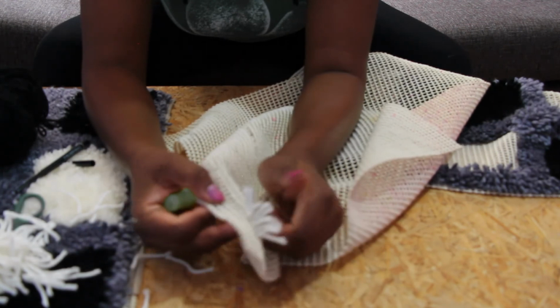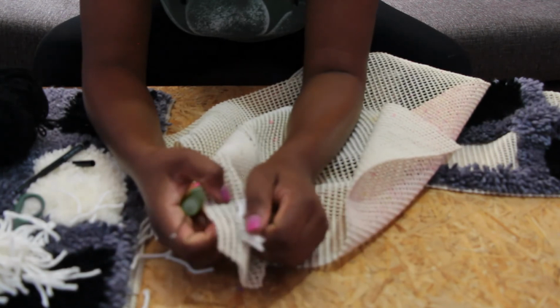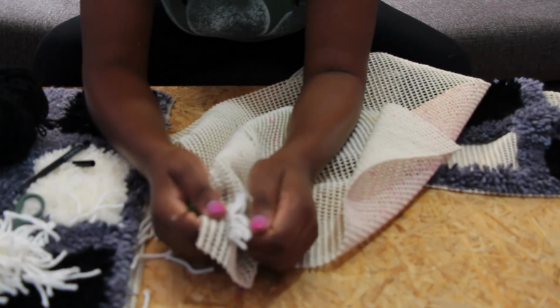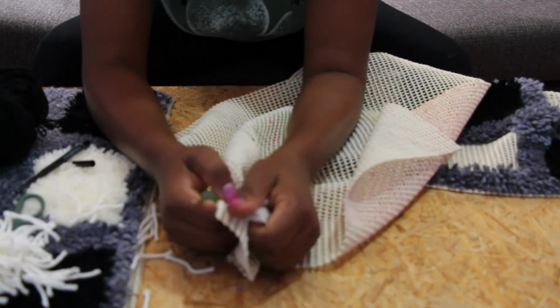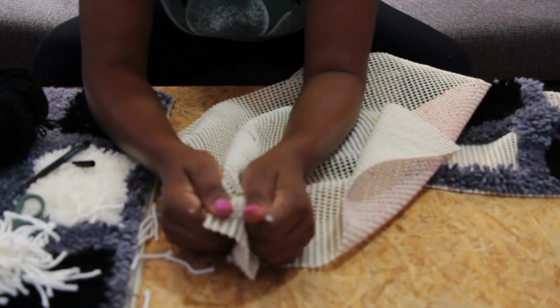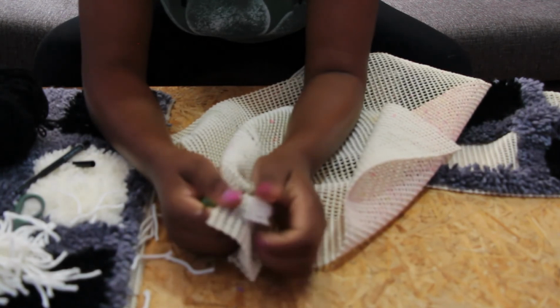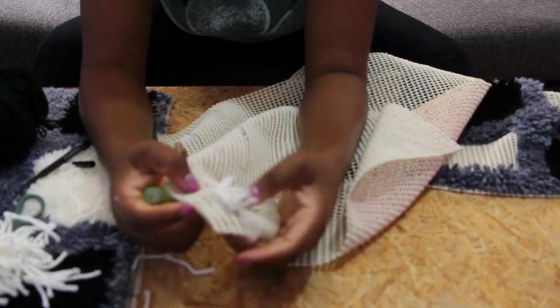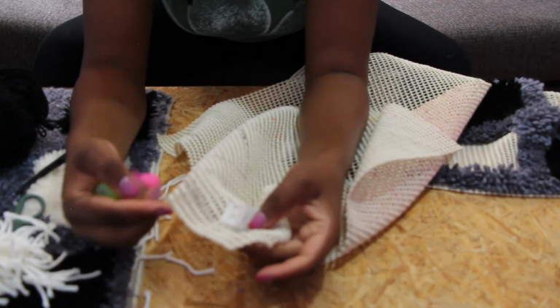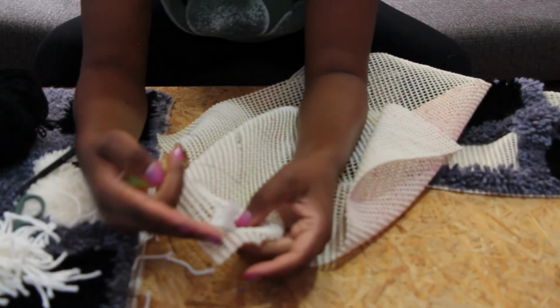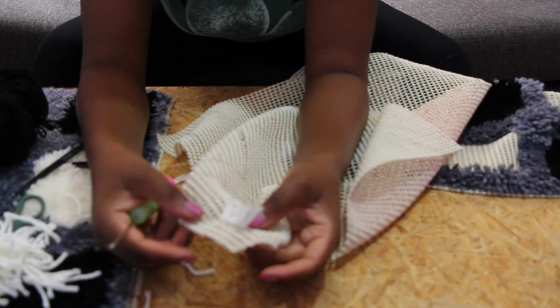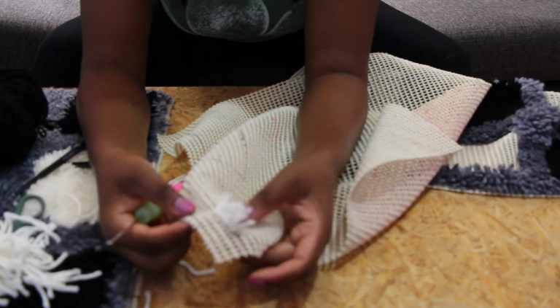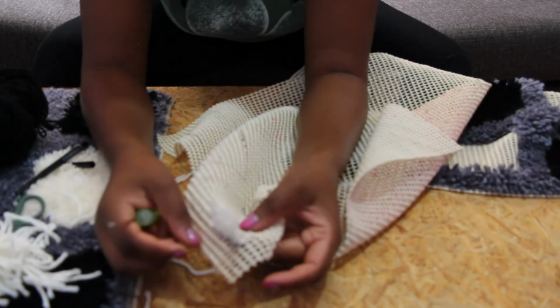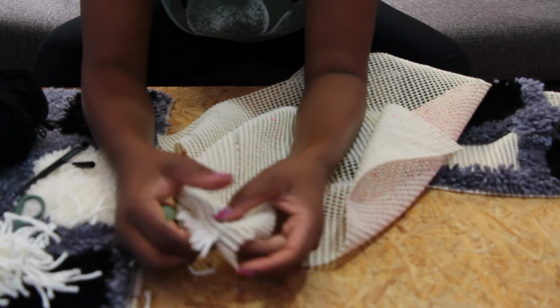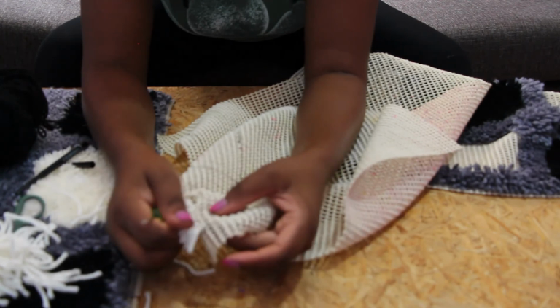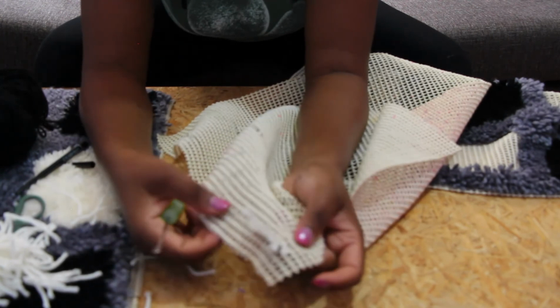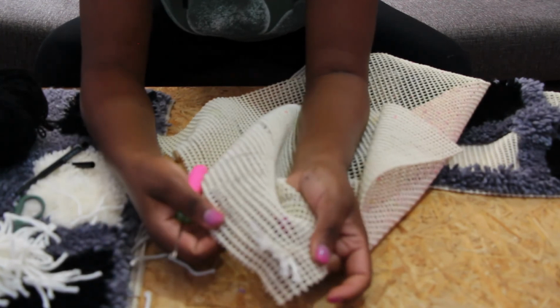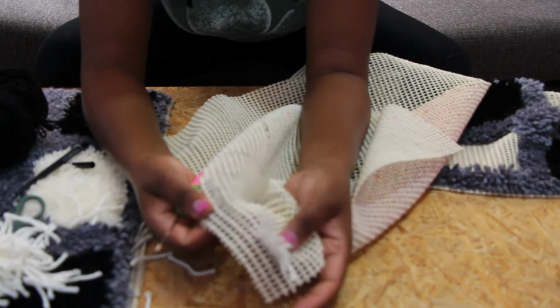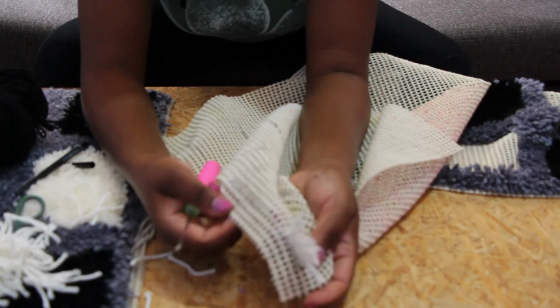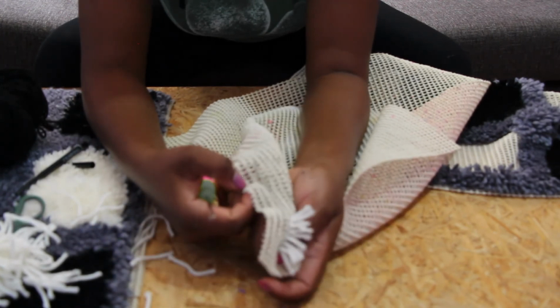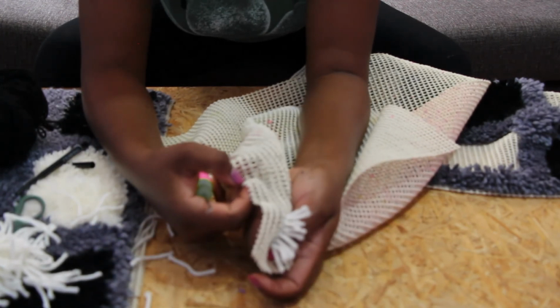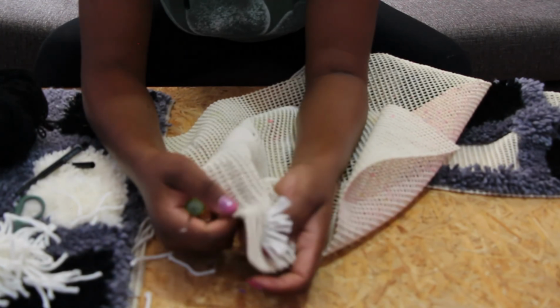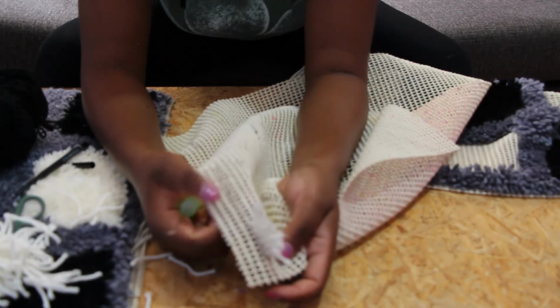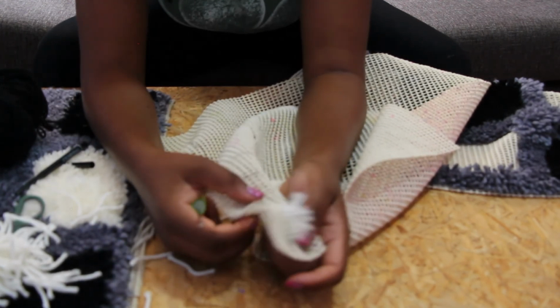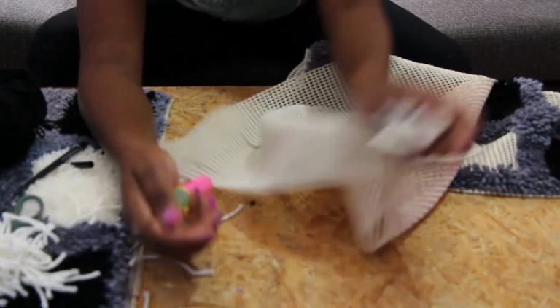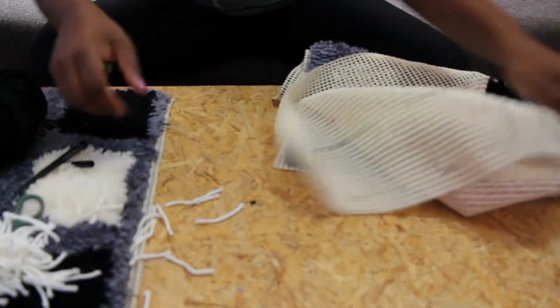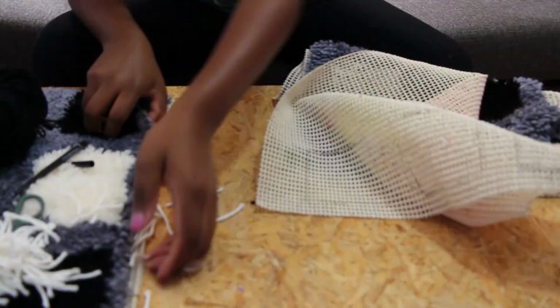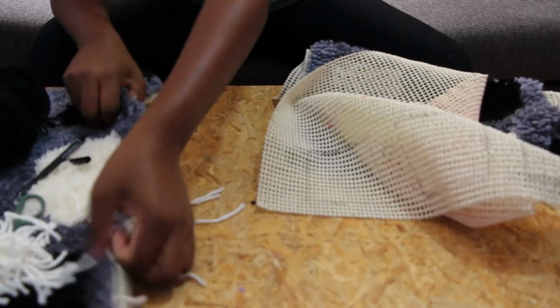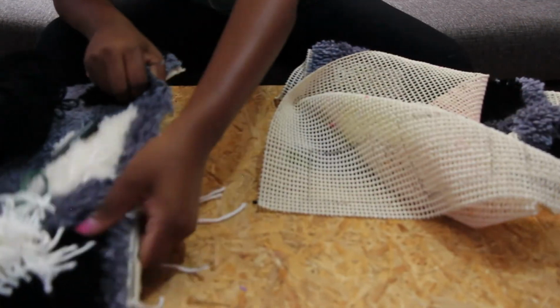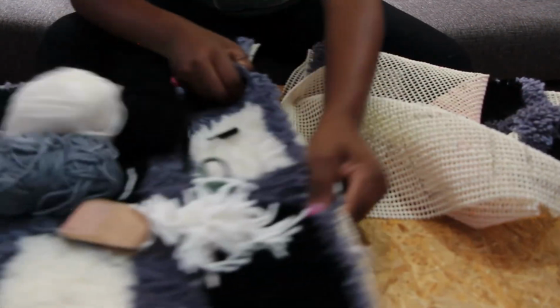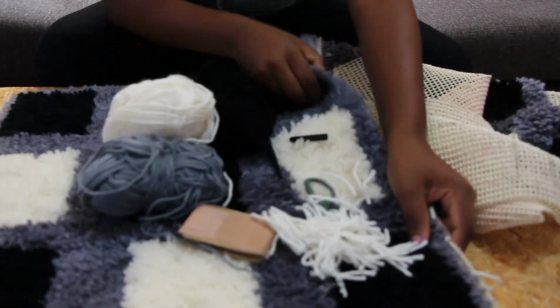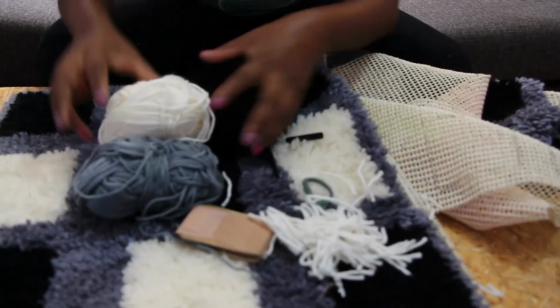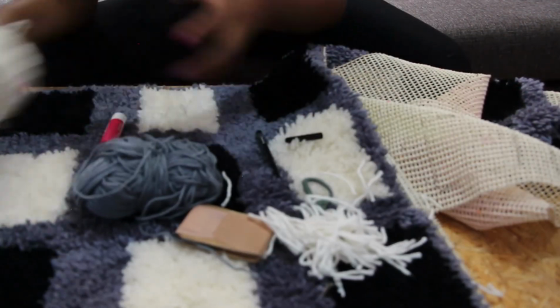Anyway, thanks for watching this video. I hope you were able to learn something. I'll show you how to do the edges in a different video, but this is how you do it, and once you are done, this is what you will get.